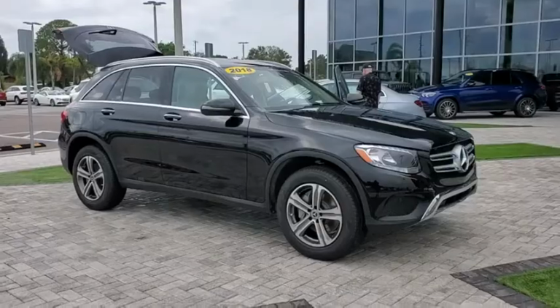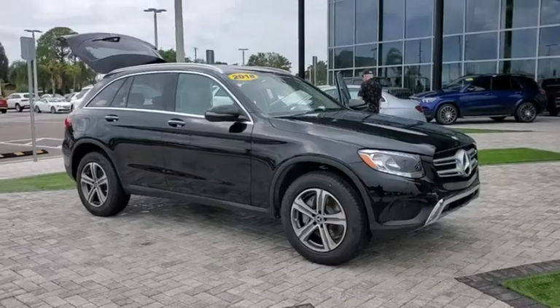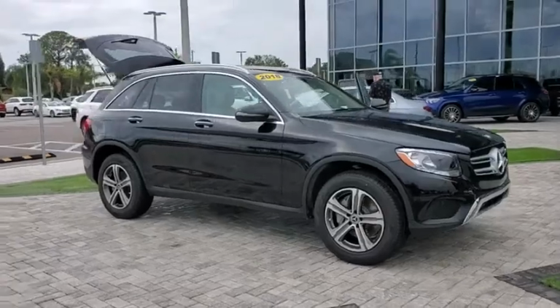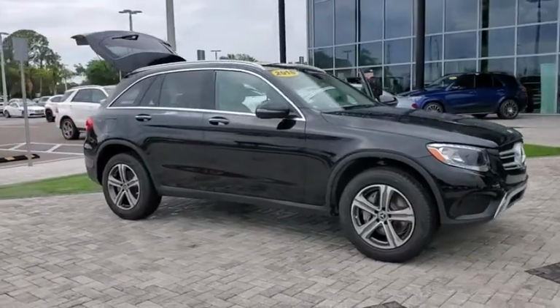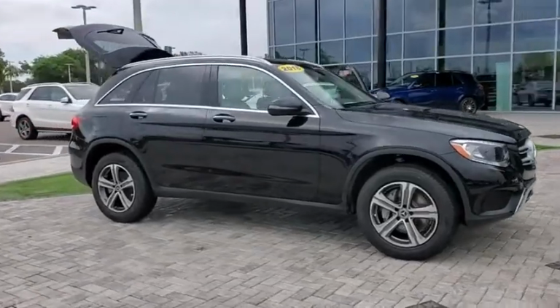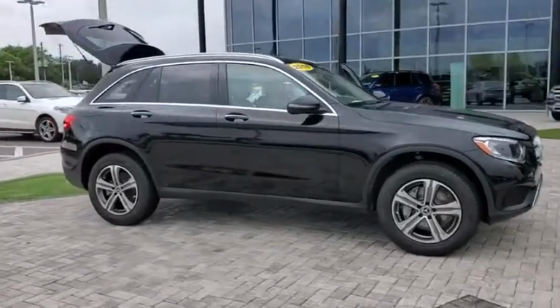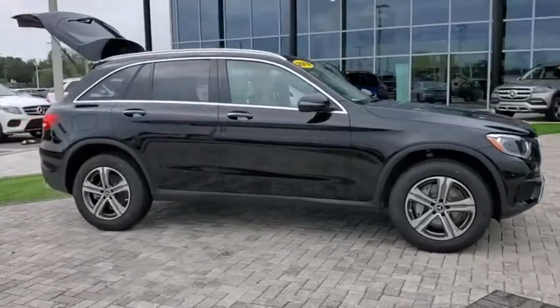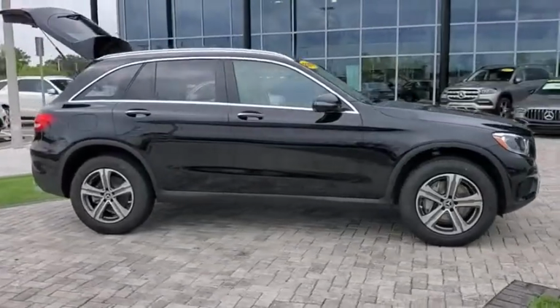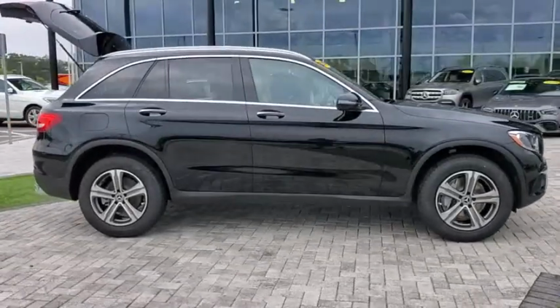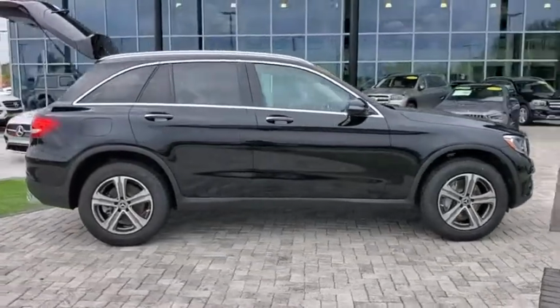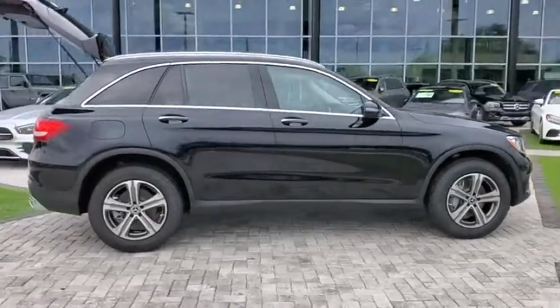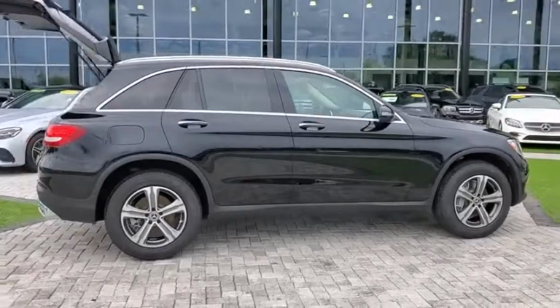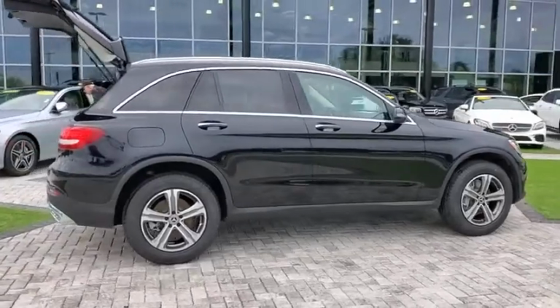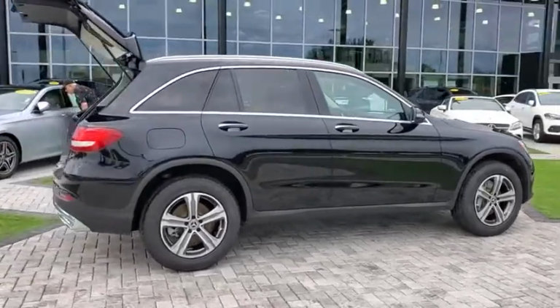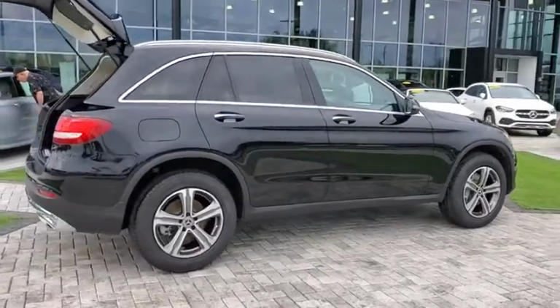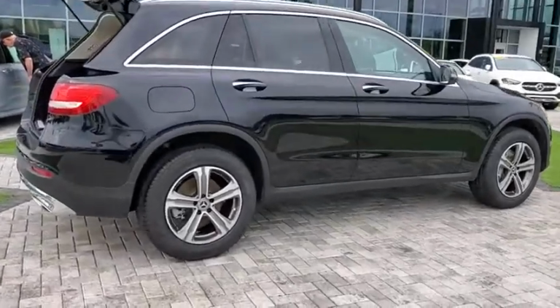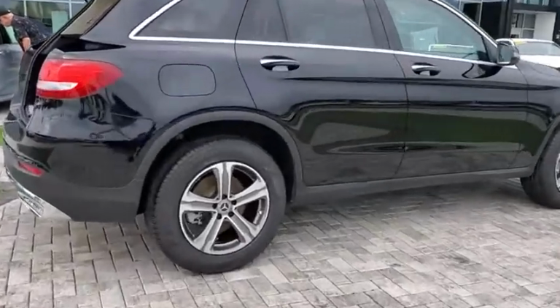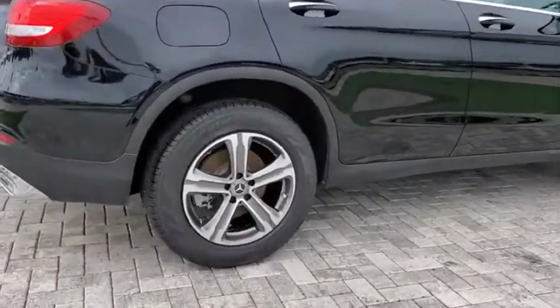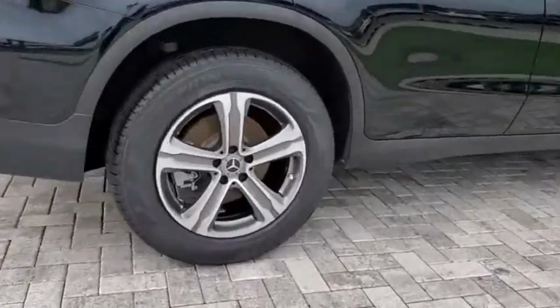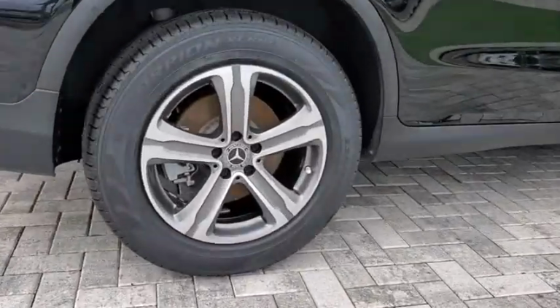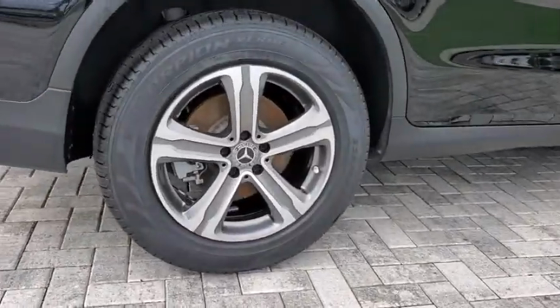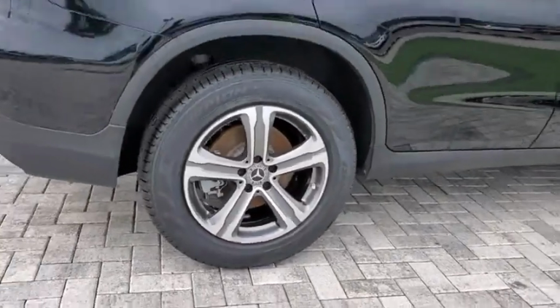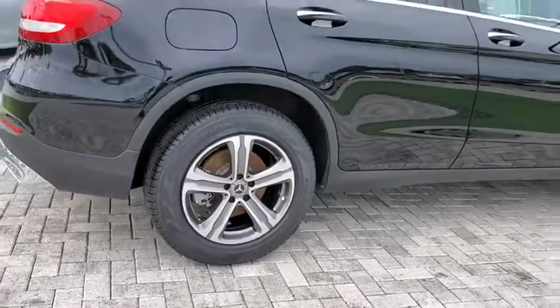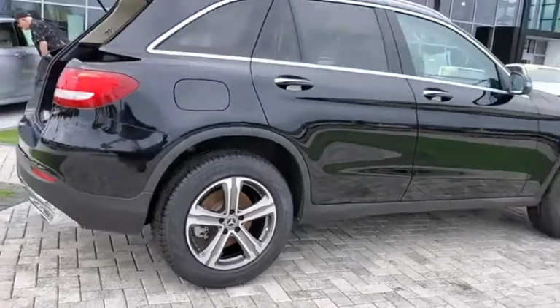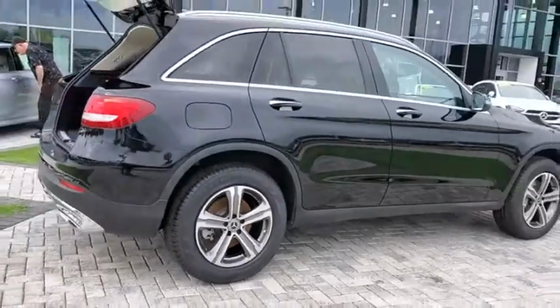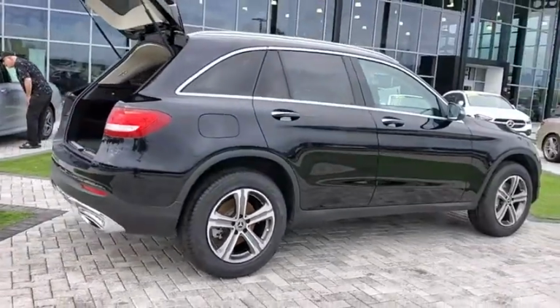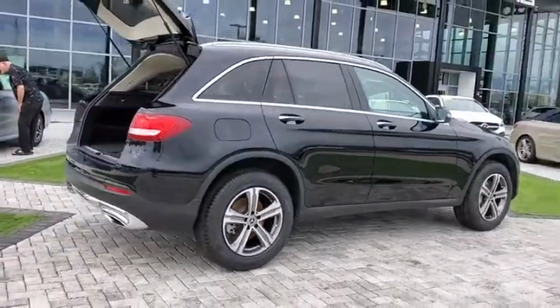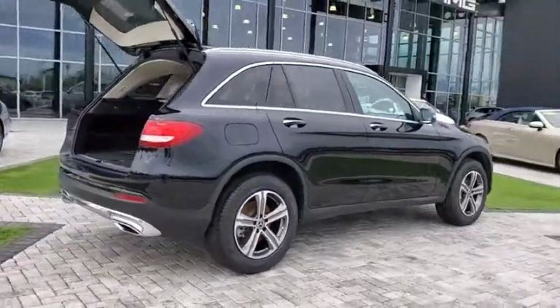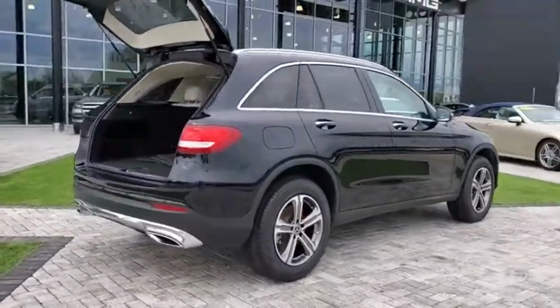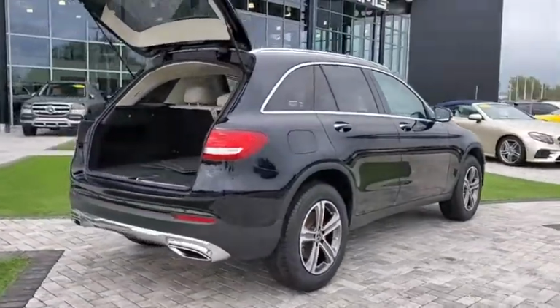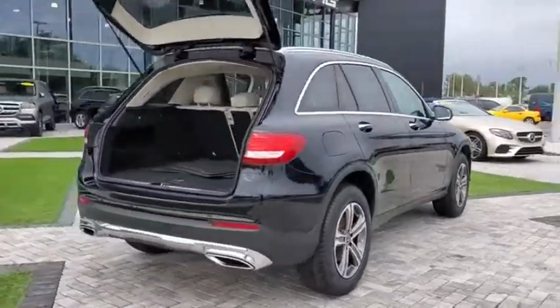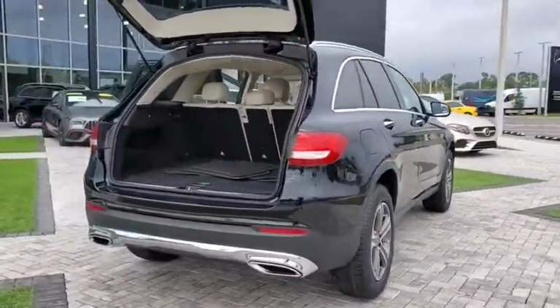Take a ride in the 2018 Mercedes-Benz GLC. The Mercedes-Benz GLC sets the bar for the luxury SUV — a mid-size SUV that's all lean muscle and has a roomy new cabin full of style and substance.